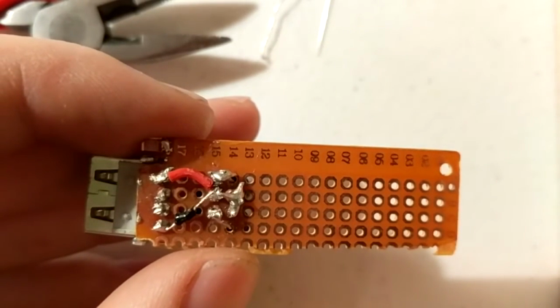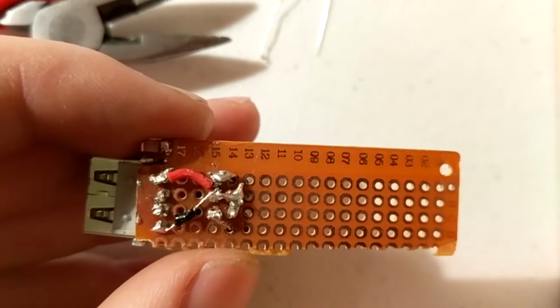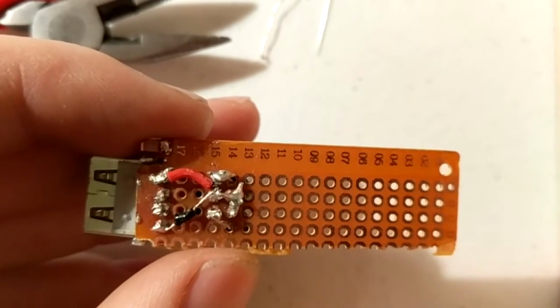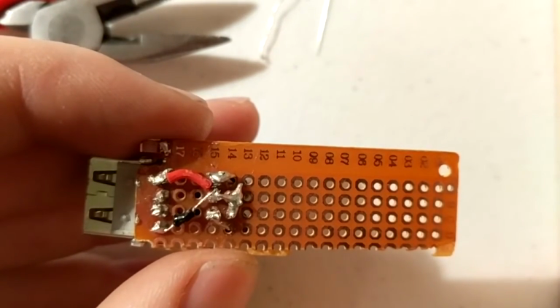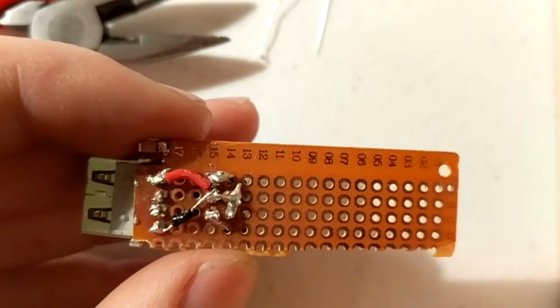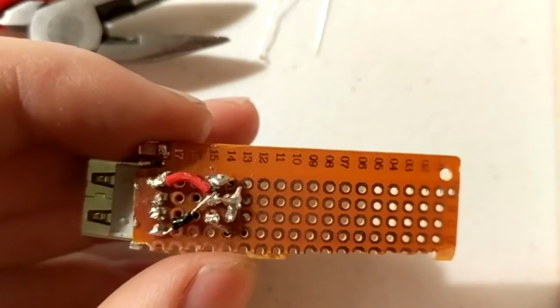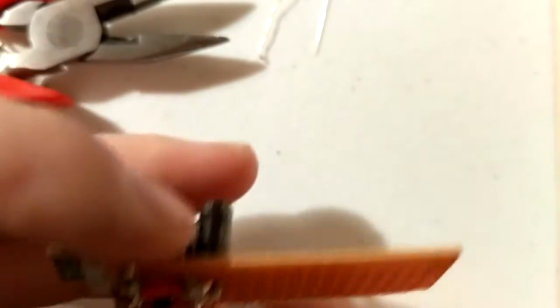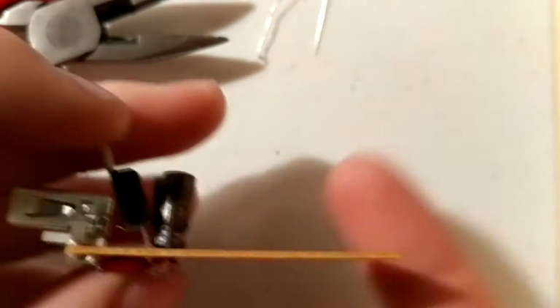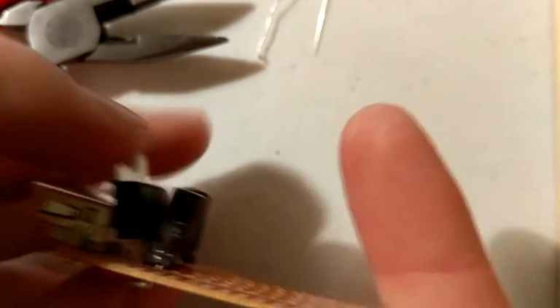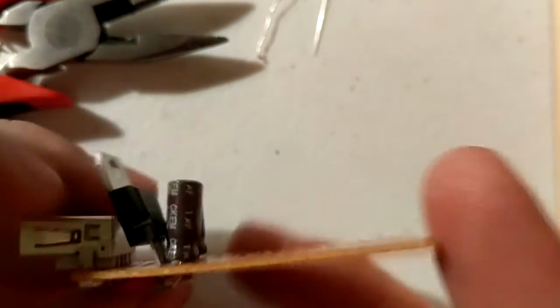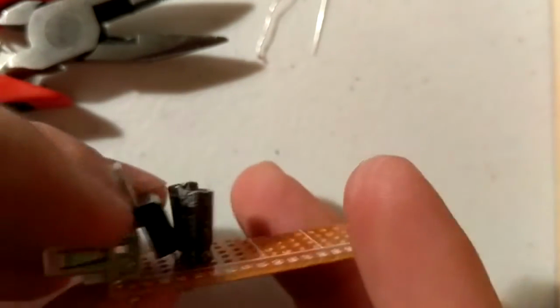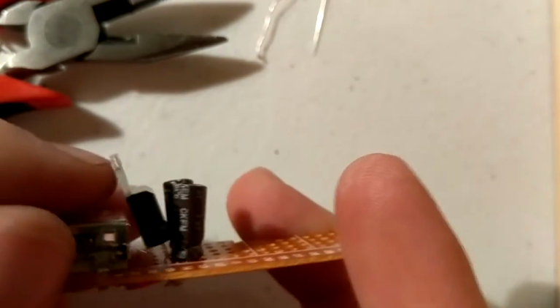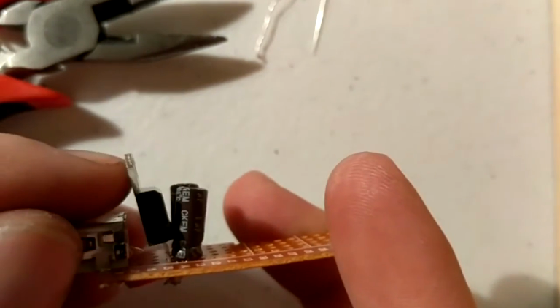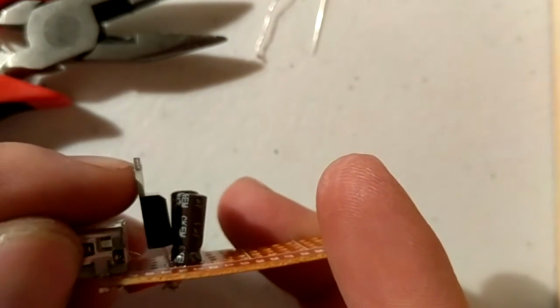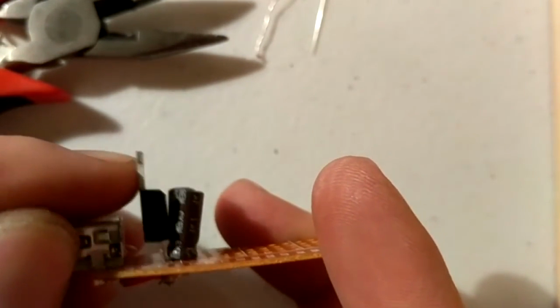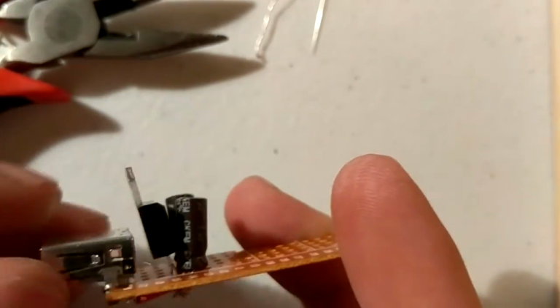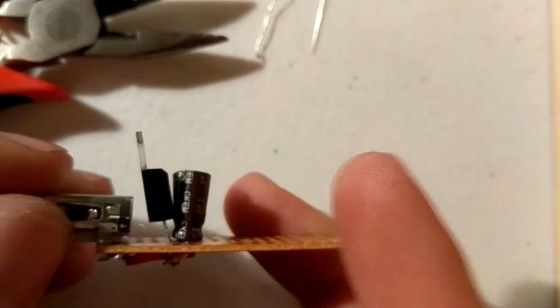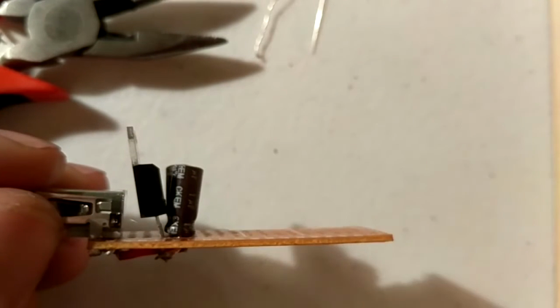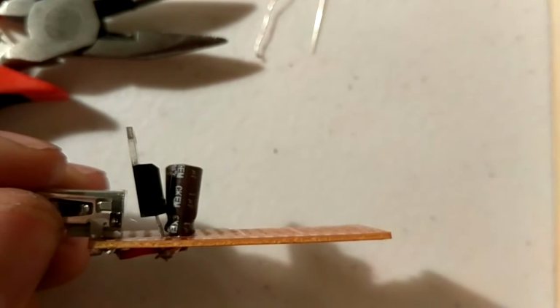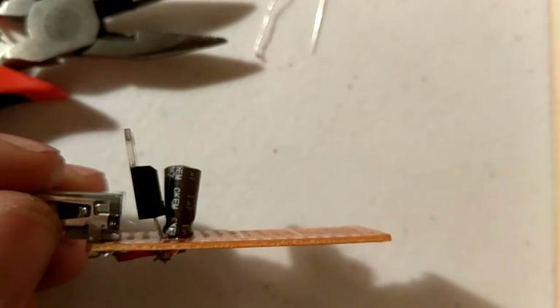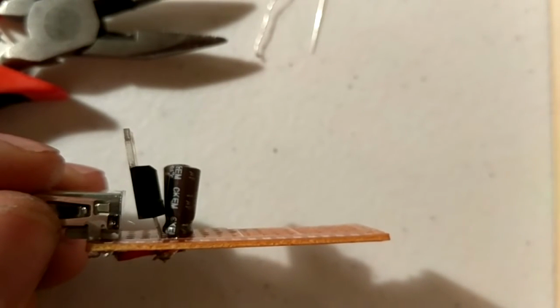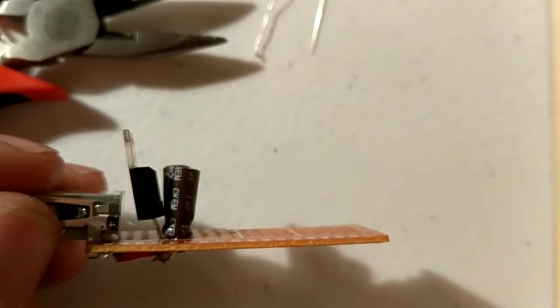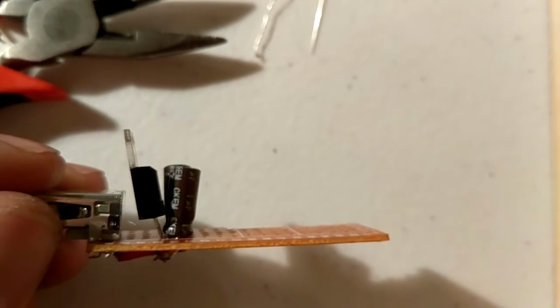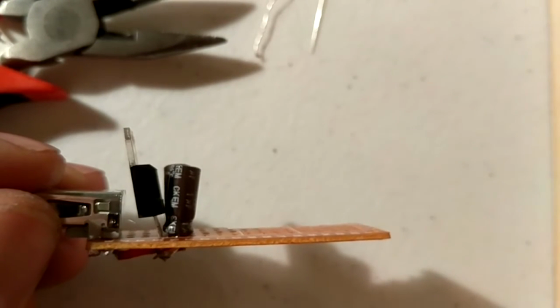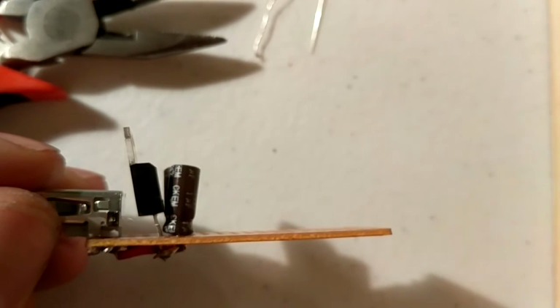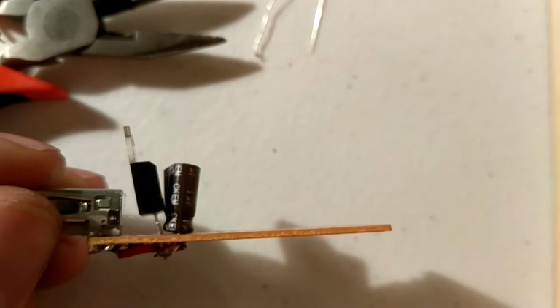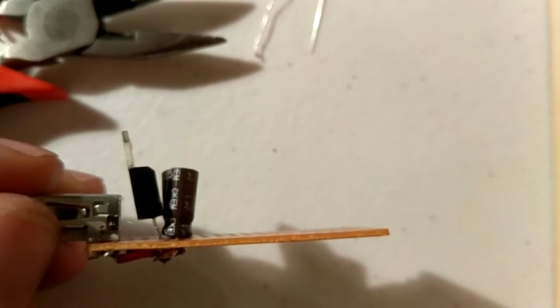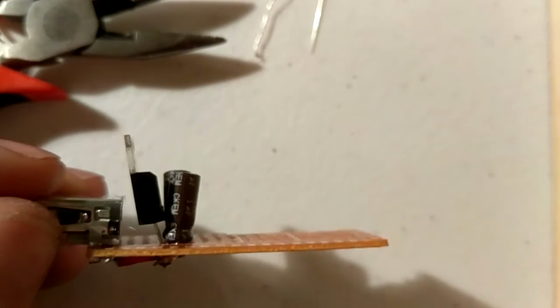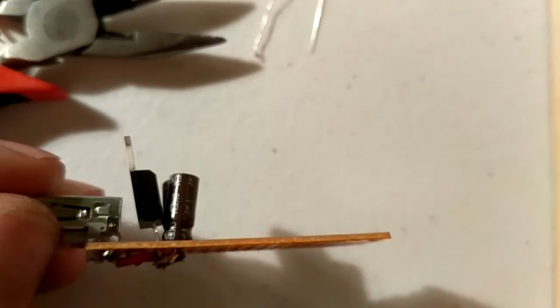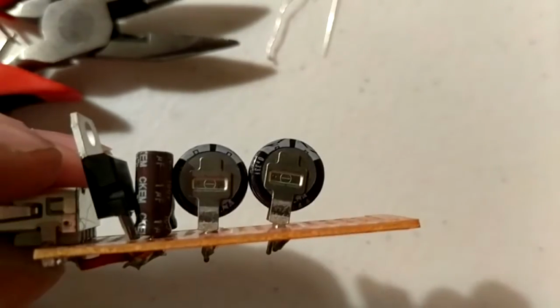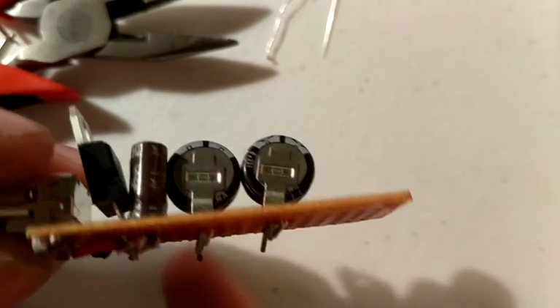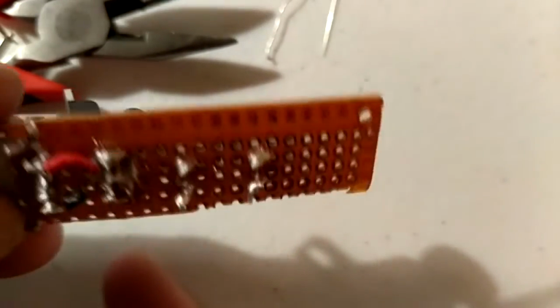The negatives are attached in the middle to the middle terminal on the voltage regulator. The two positive terminals on either capacitor are attached to the two outer wires of the voltage regulator. You'll also want to make sure the voltage regulator and USB plug don't touch.